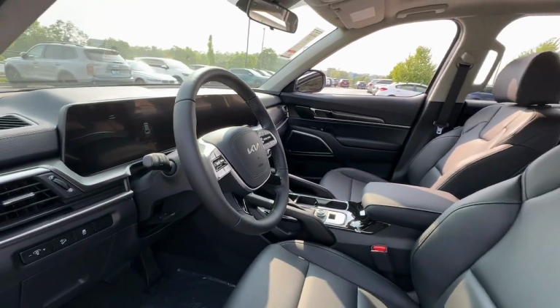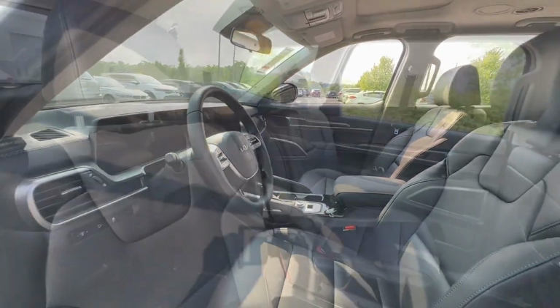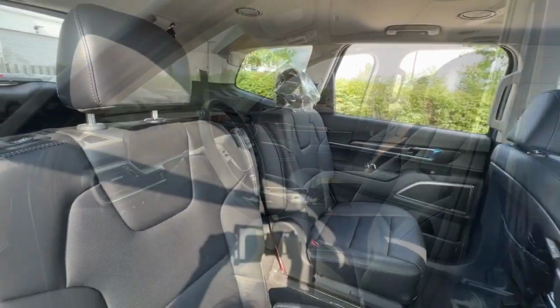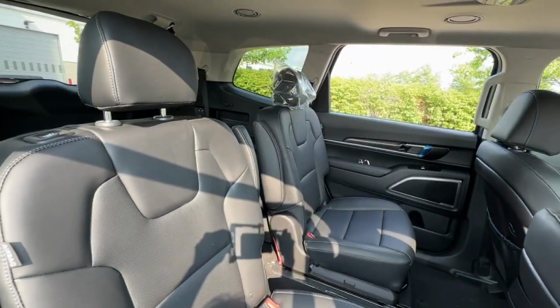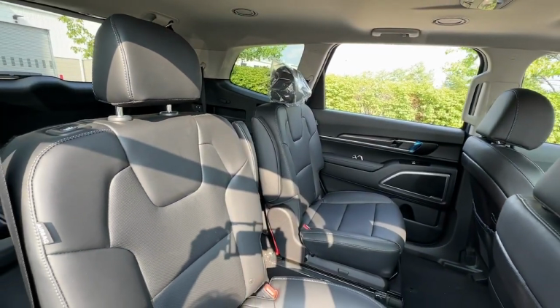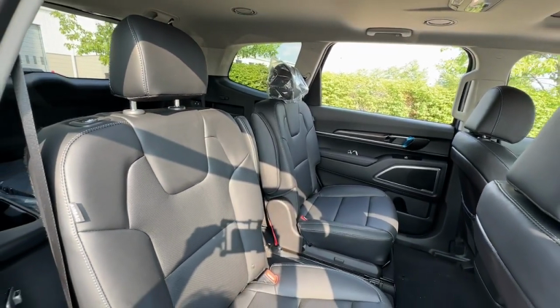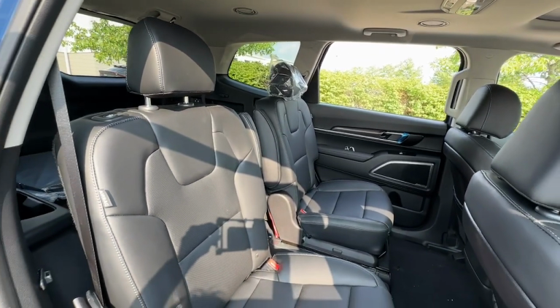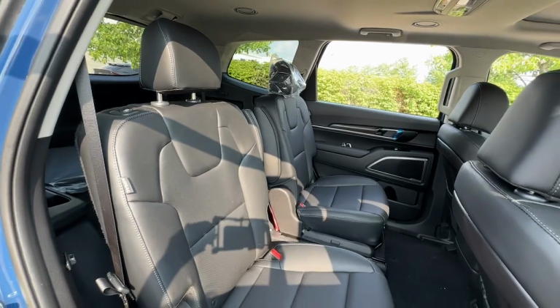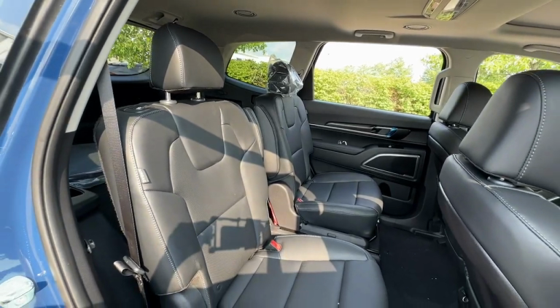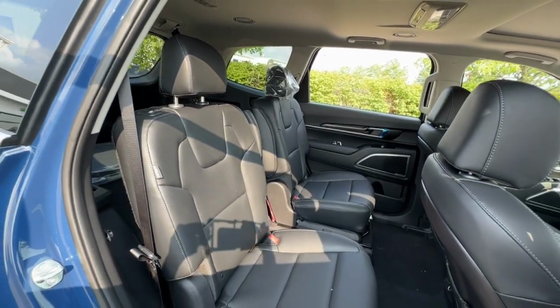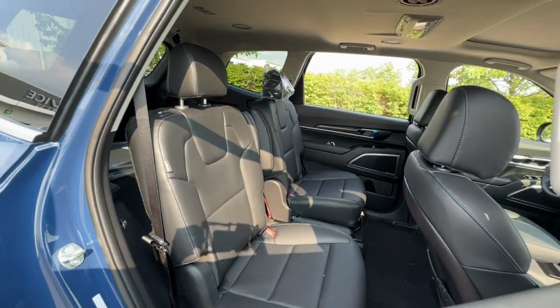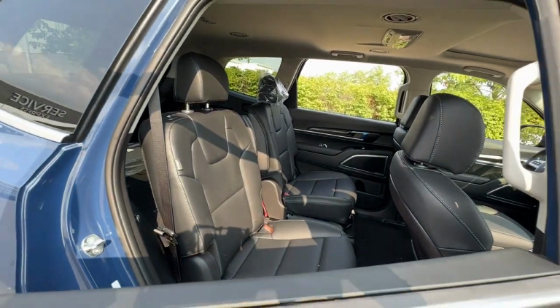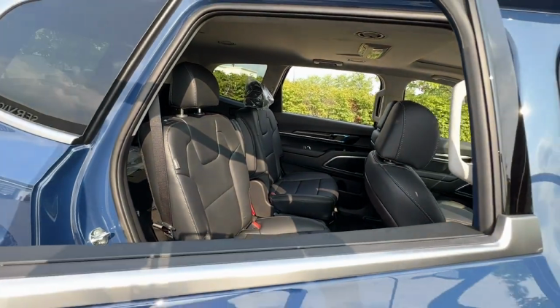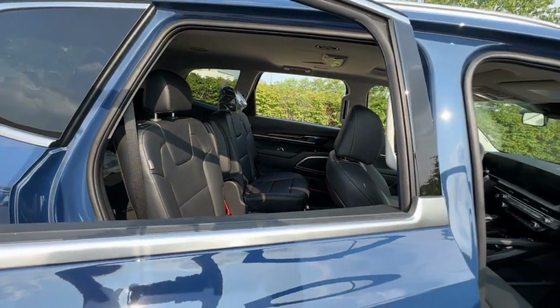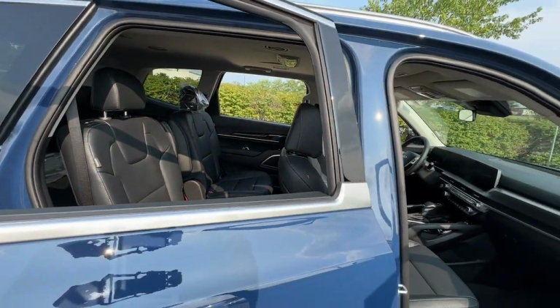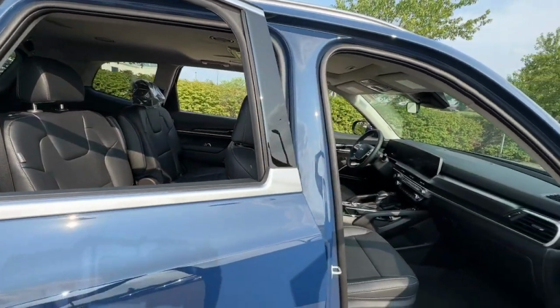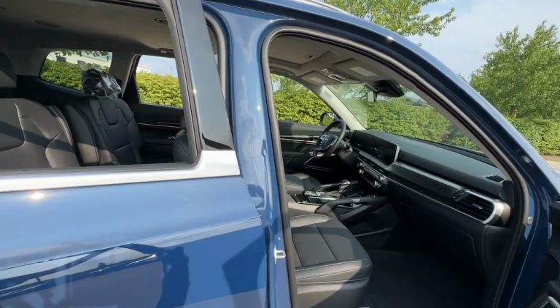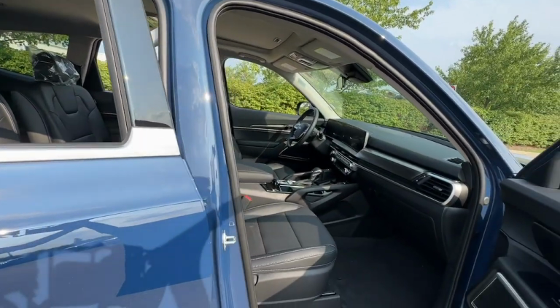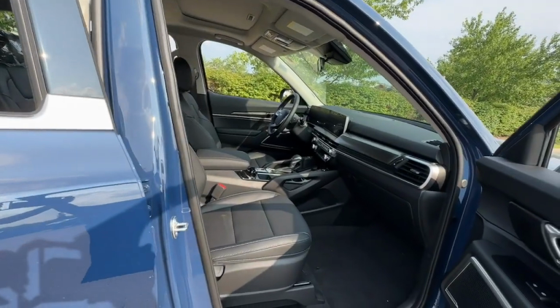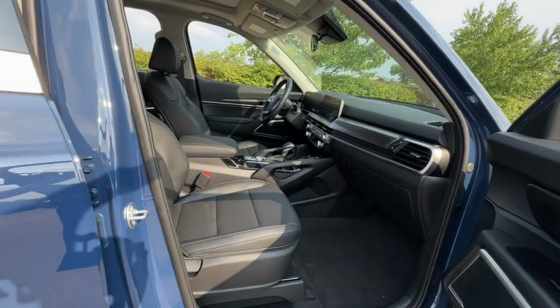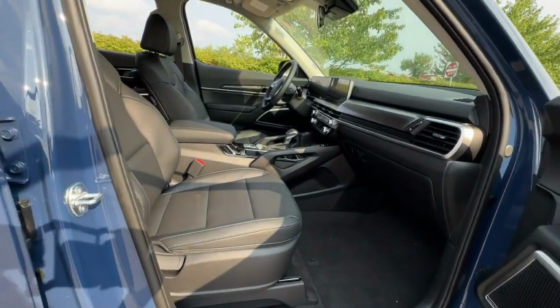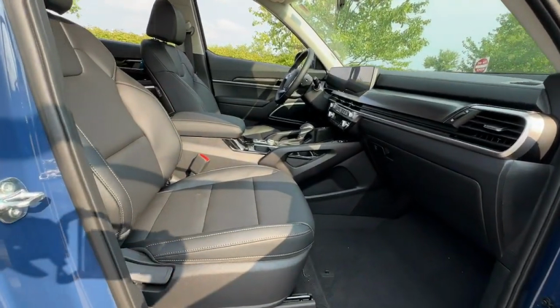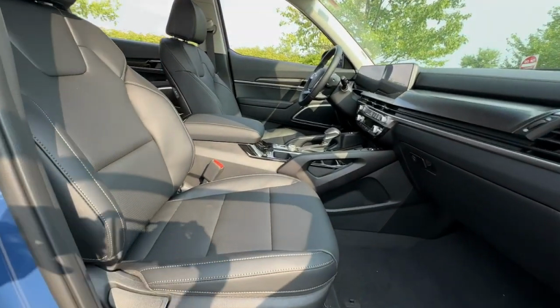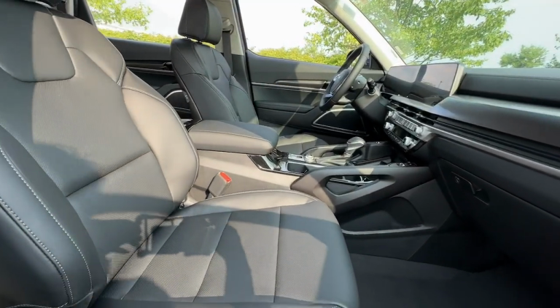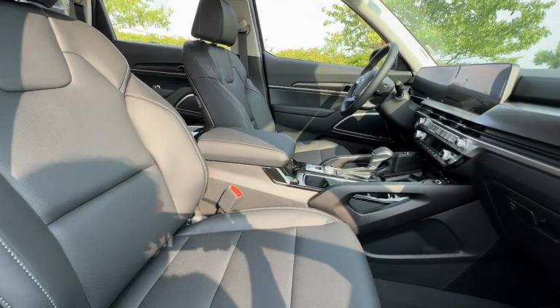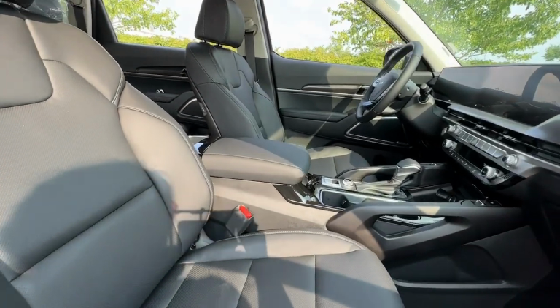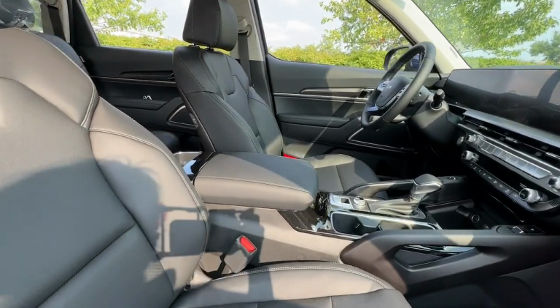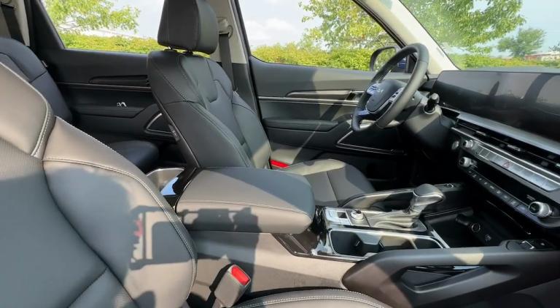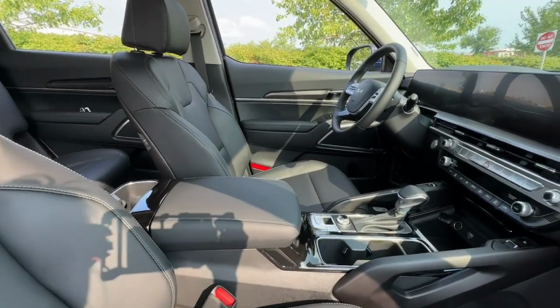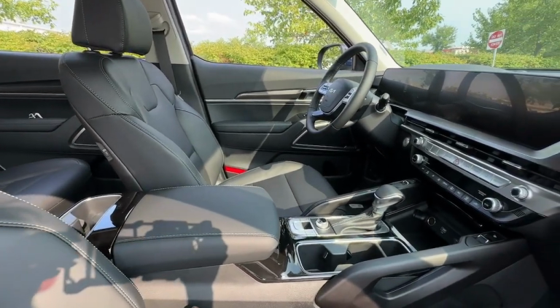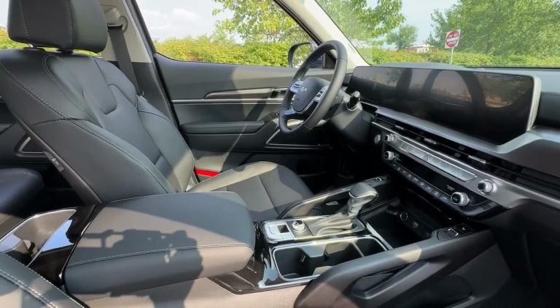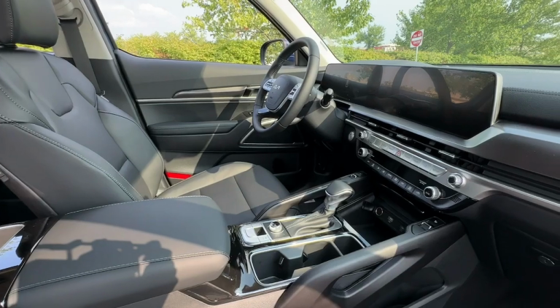Apple CarPlay and/or Android Auto, keyless entry, sun/moonroof, navigation system, backup camera, satellite radio, heated mirrors, heated front seat, power driver seat, dual zone AC.